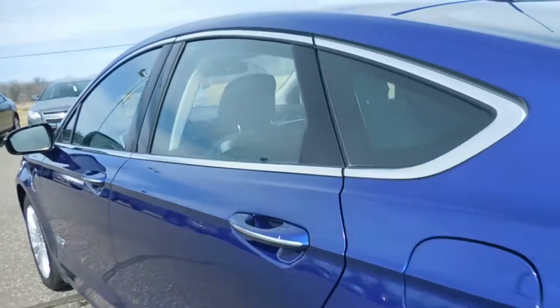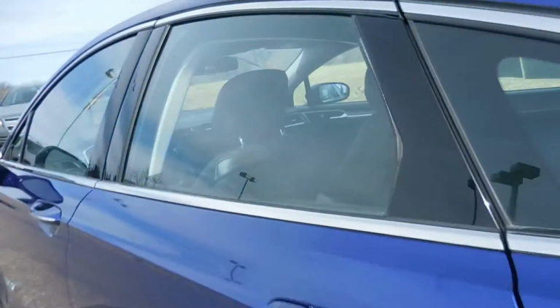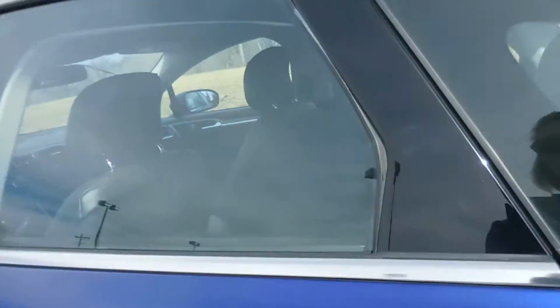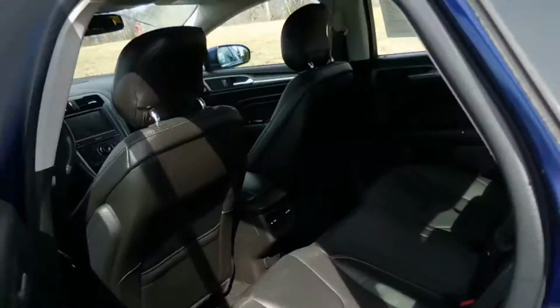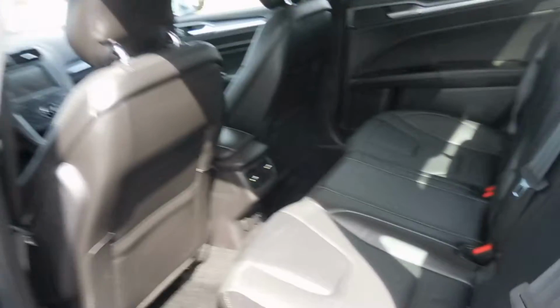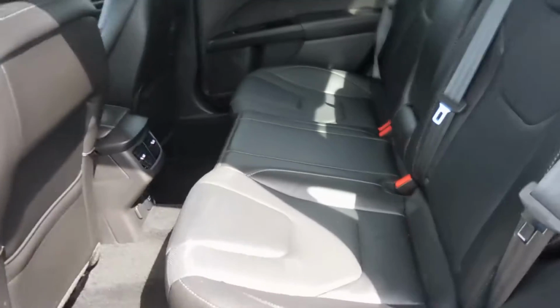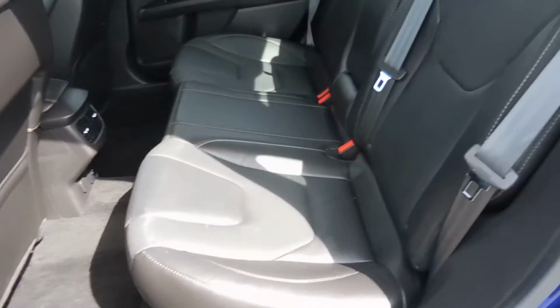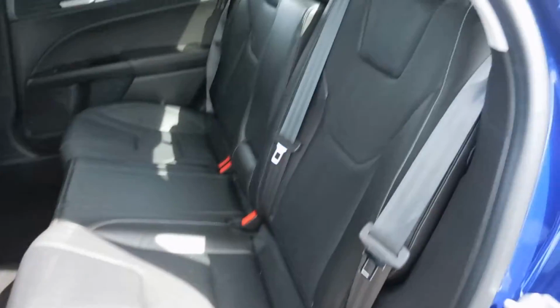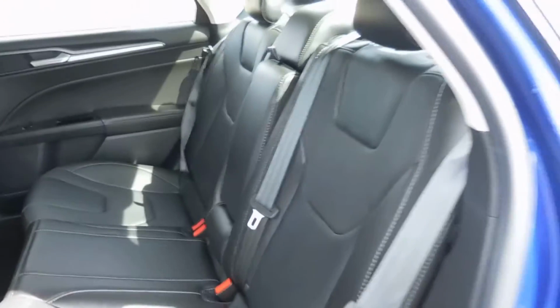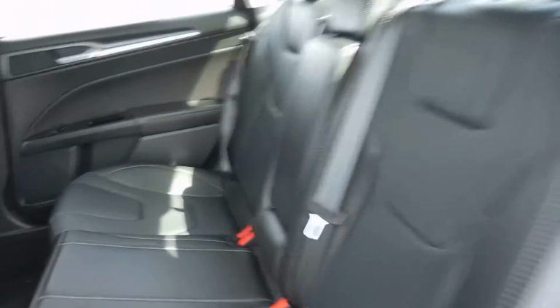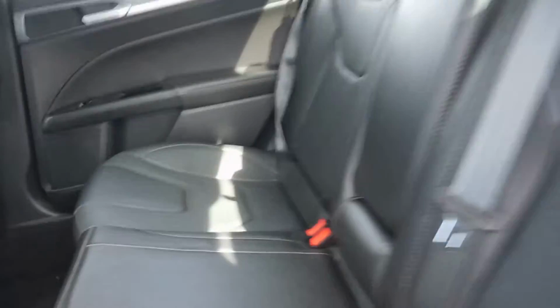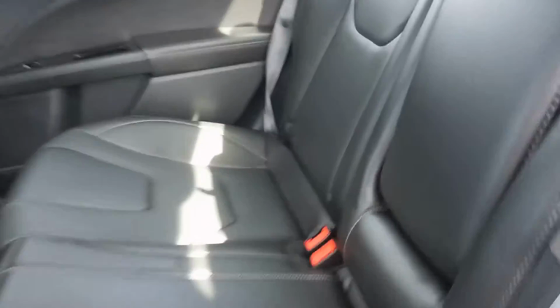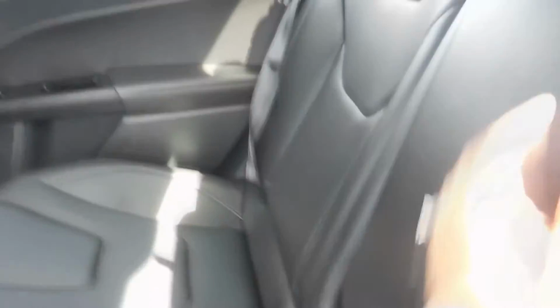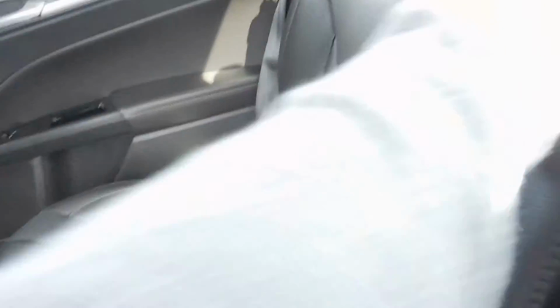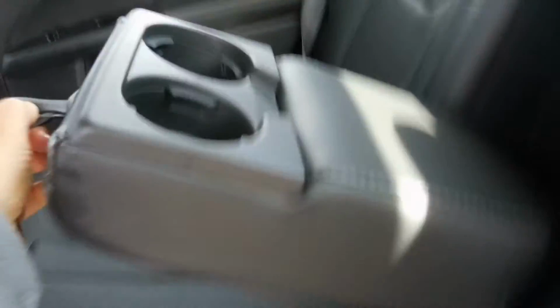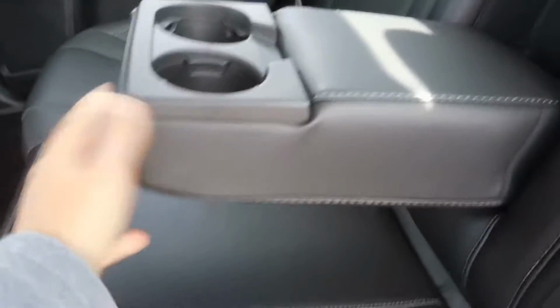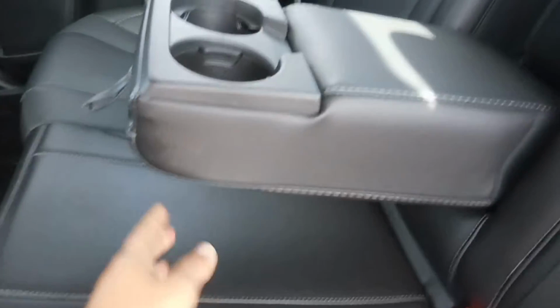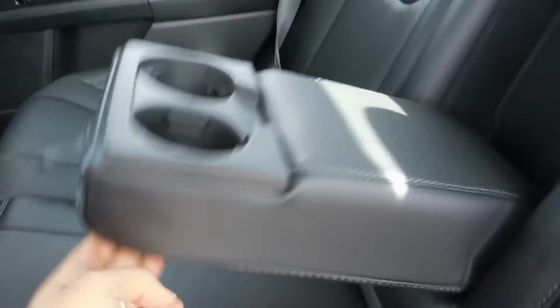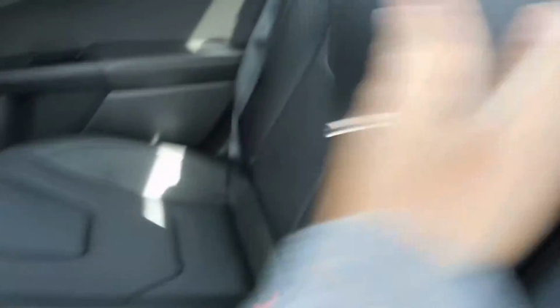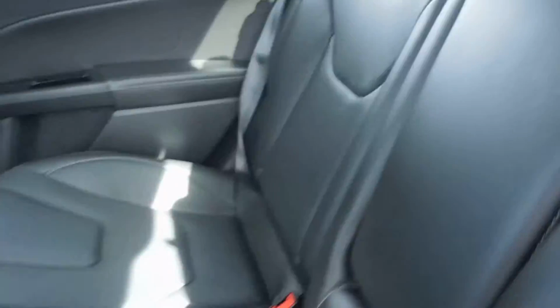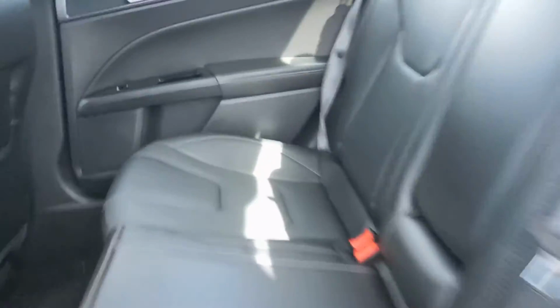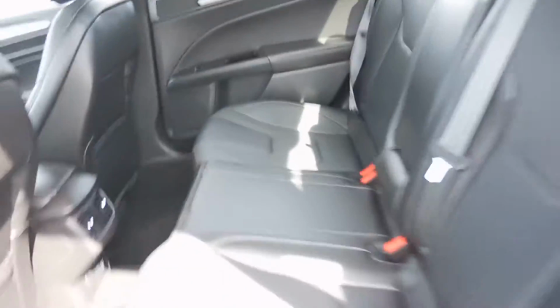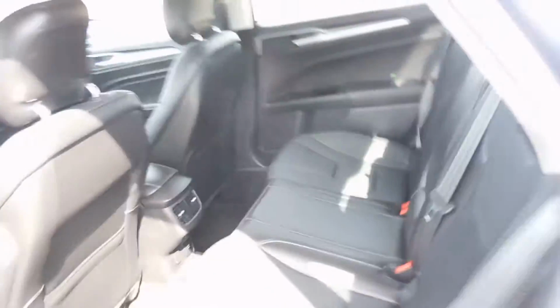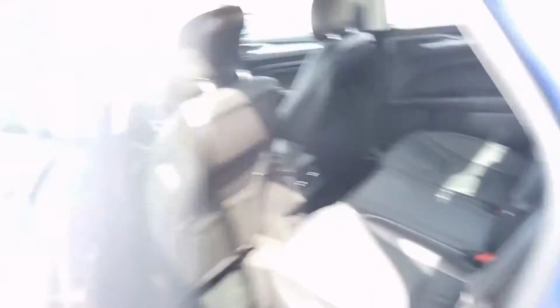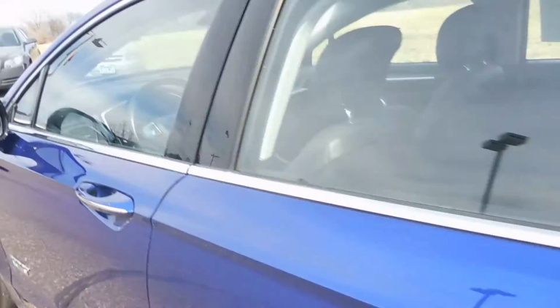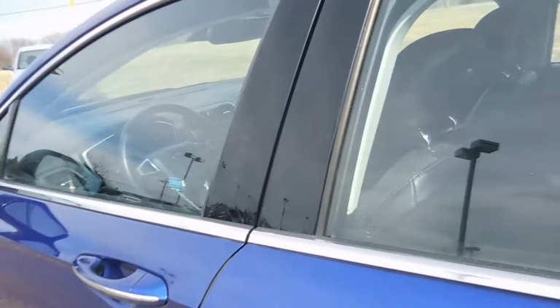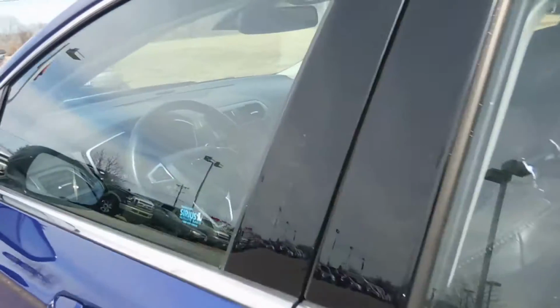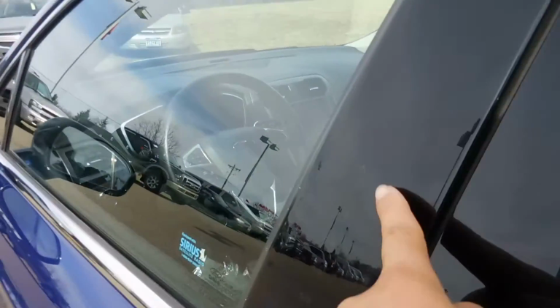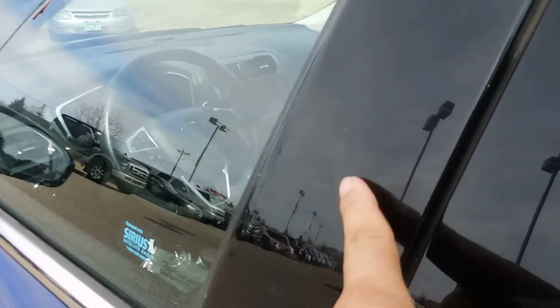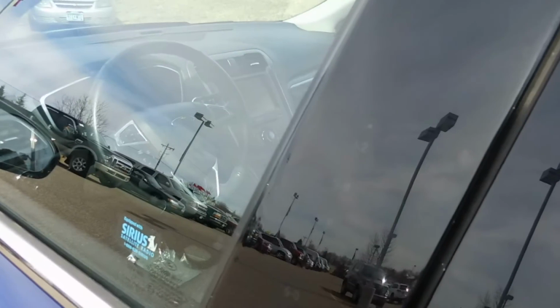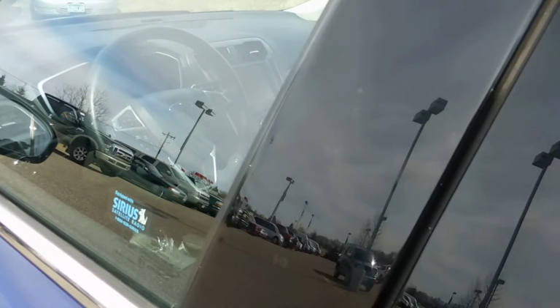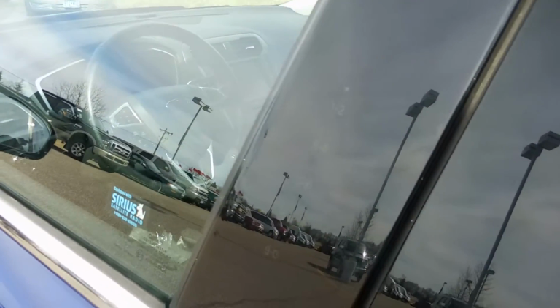Take a look in the back seat here — we have leather bench style seating for the passengers in the back and some pull down cup holders there in the center. And we do have a keyless entry keypad here on the door.